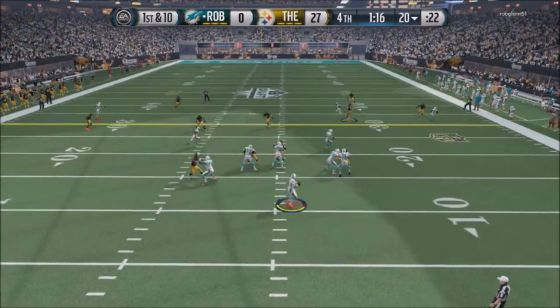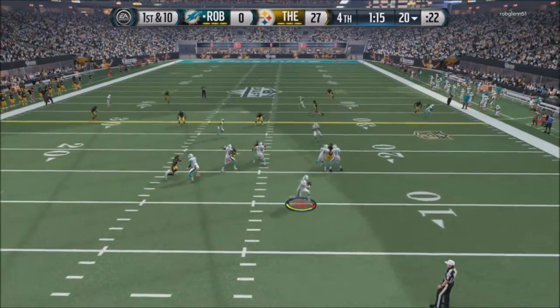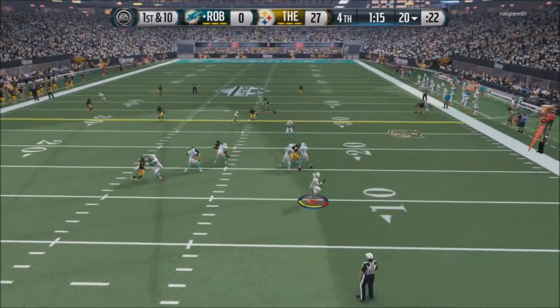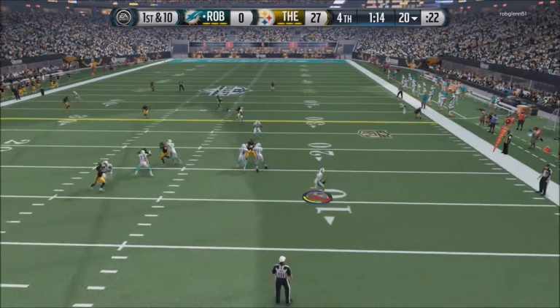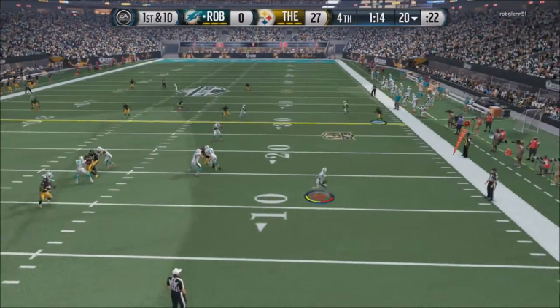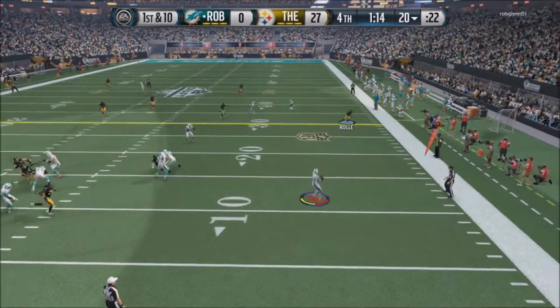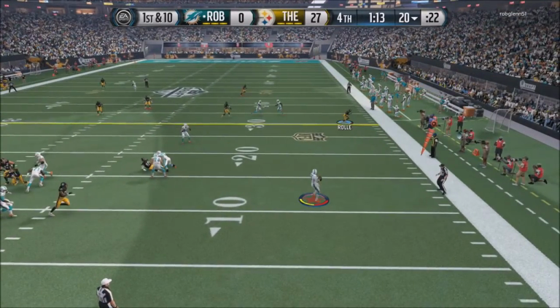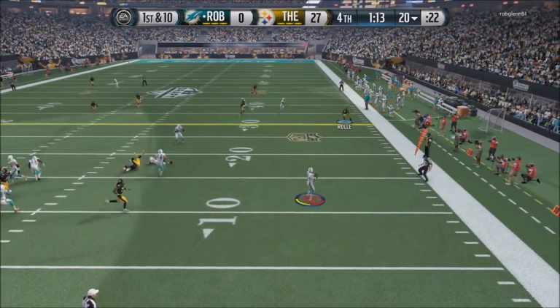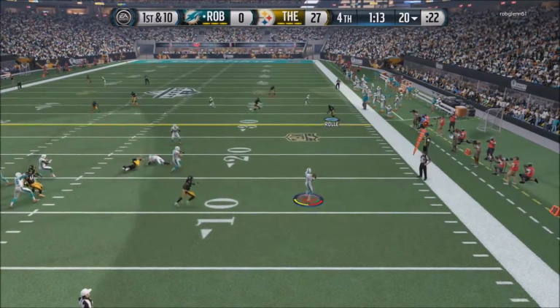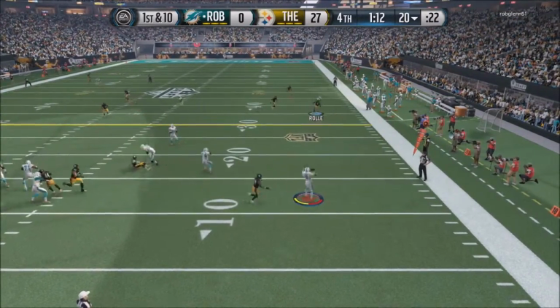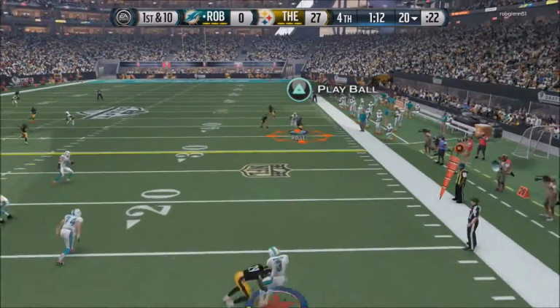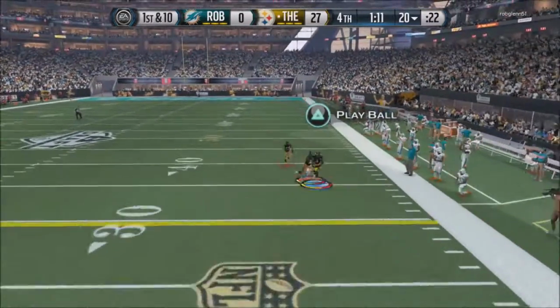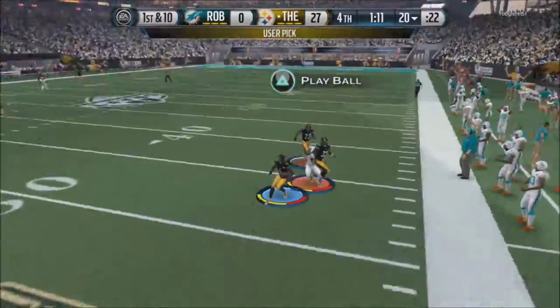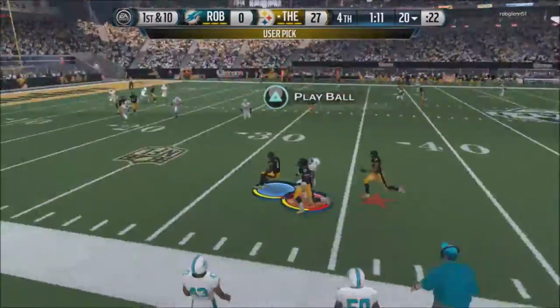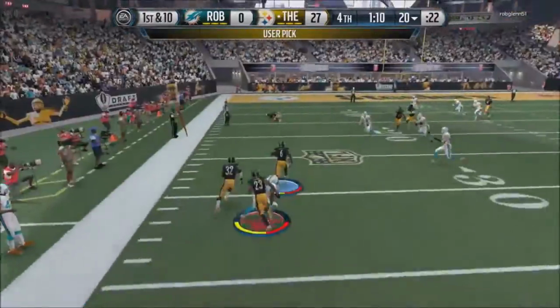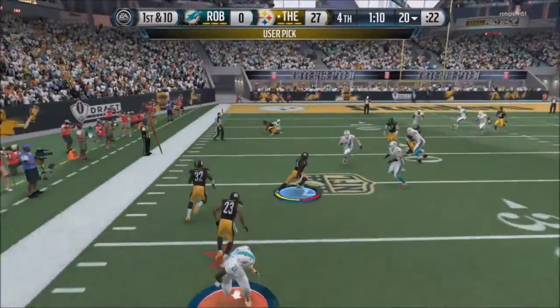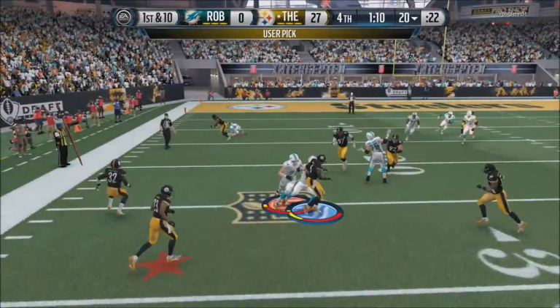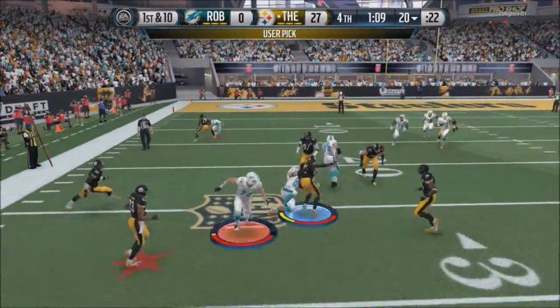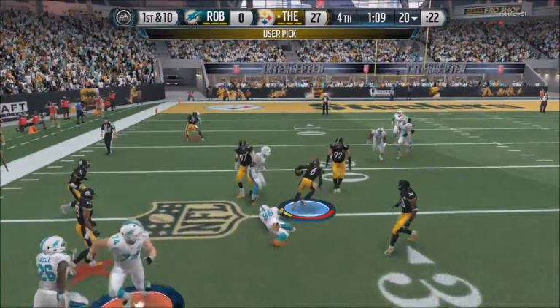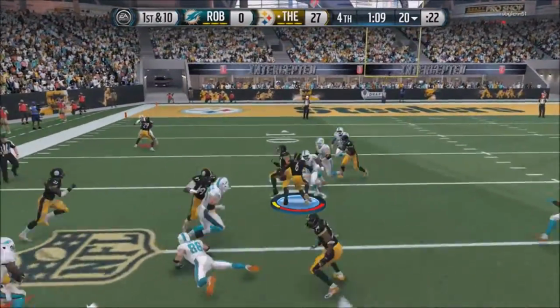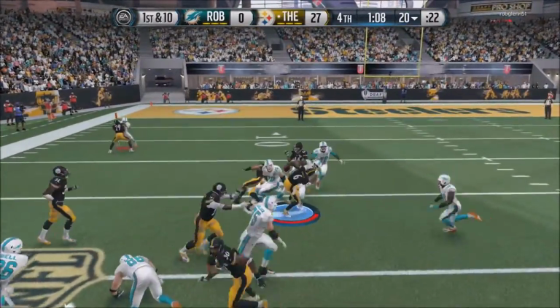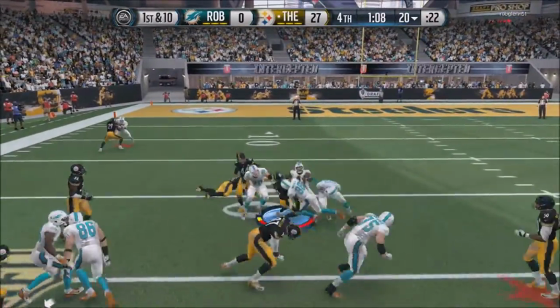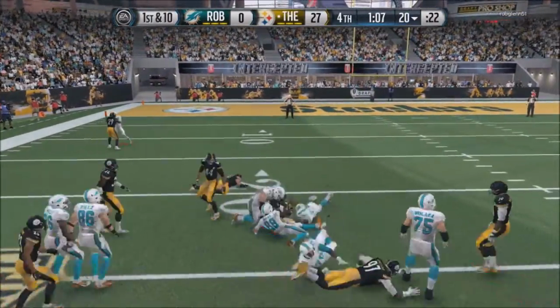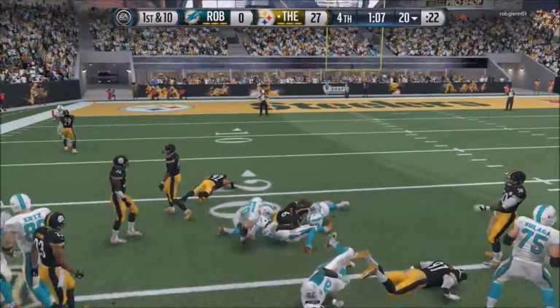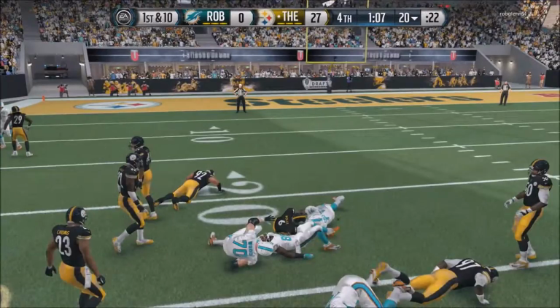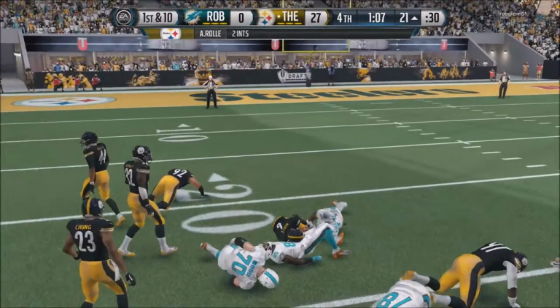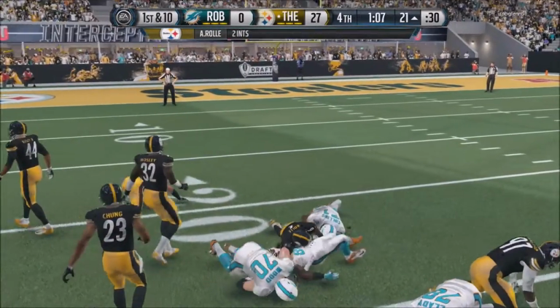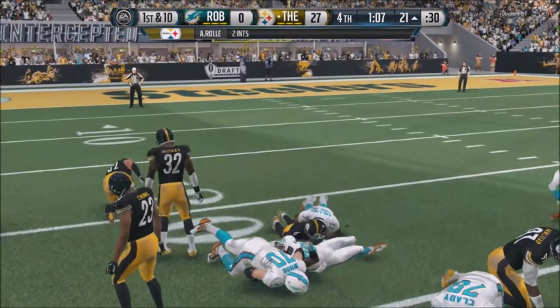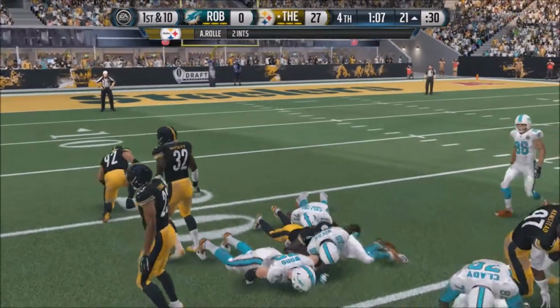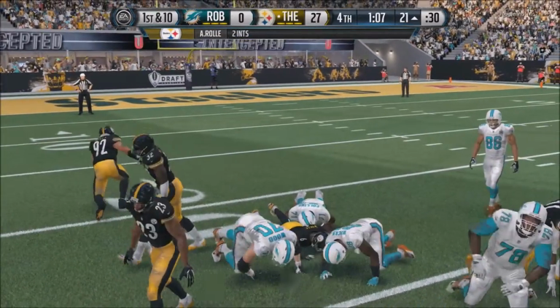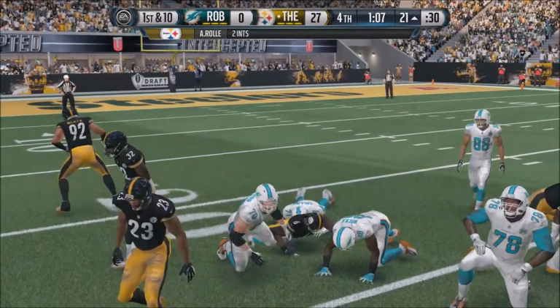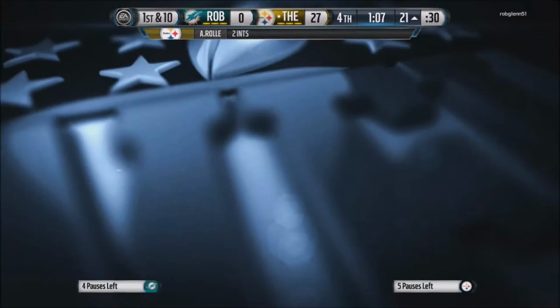Here he runs out of the pocket. I grab Antrel Rolle and user him because I knew he was going to throw it, and he throws it right to me. We are up, and that is the end of the game, guys. He scores zero points with a team like that.